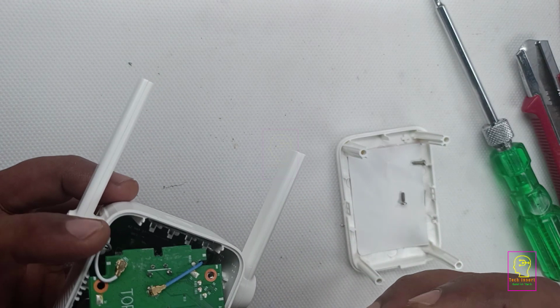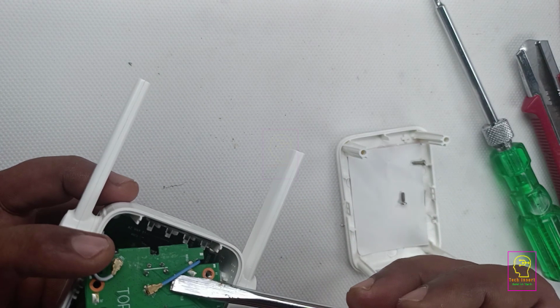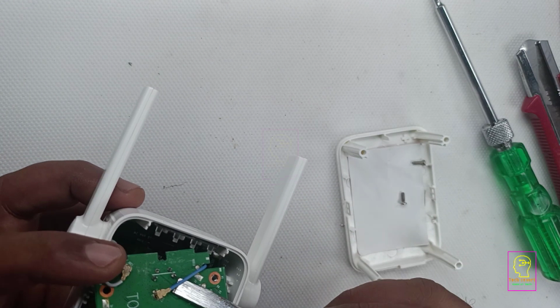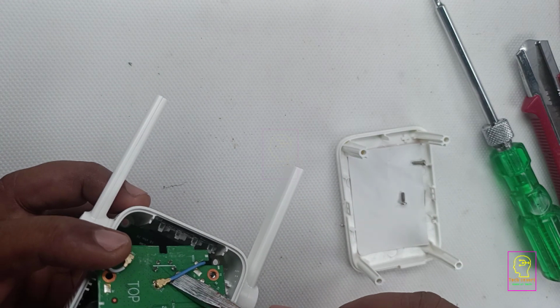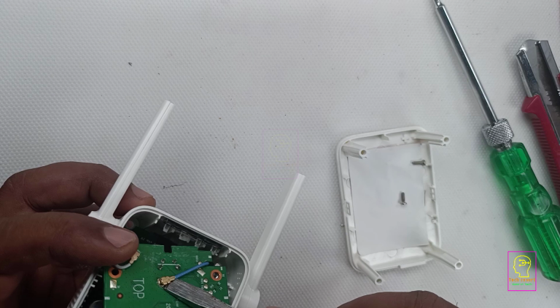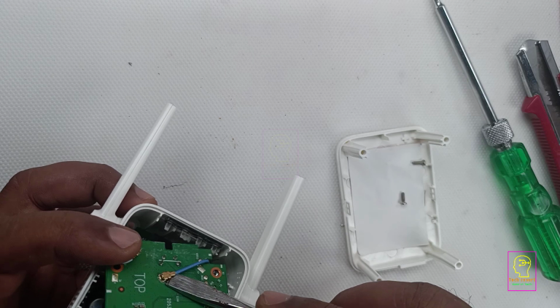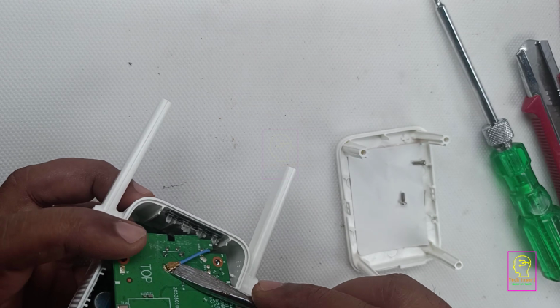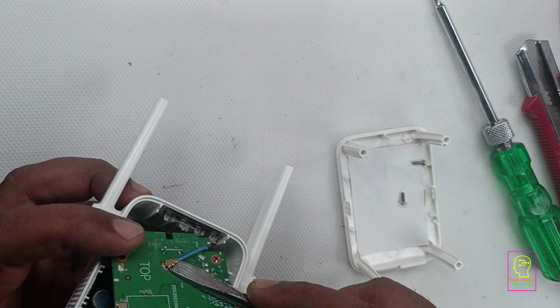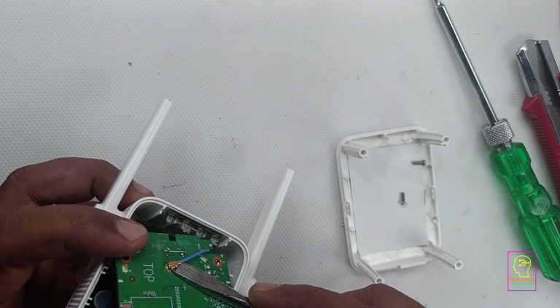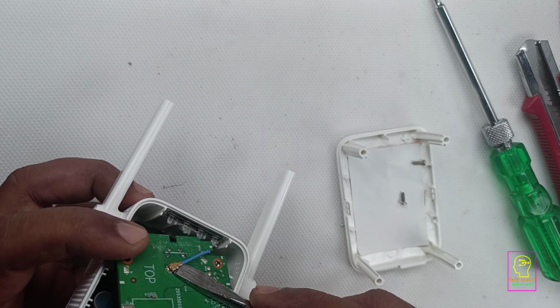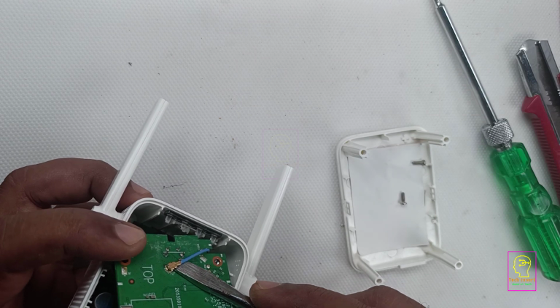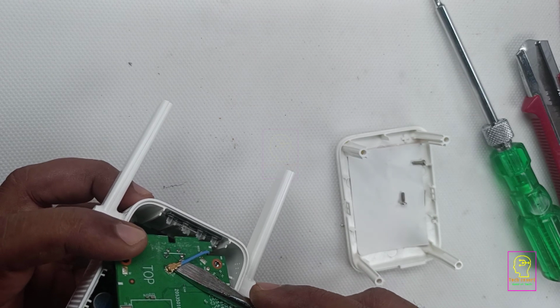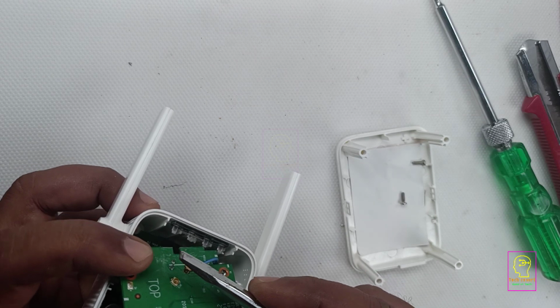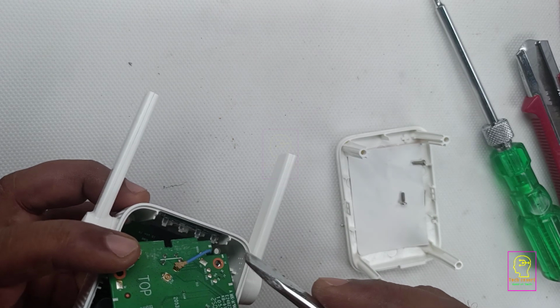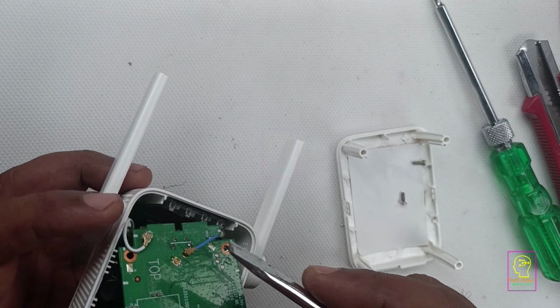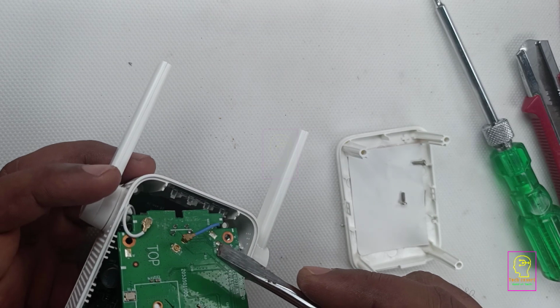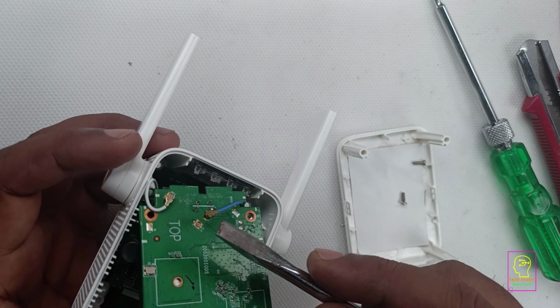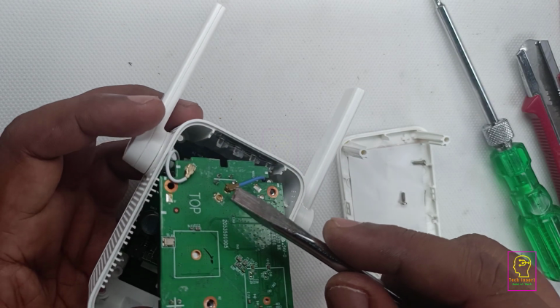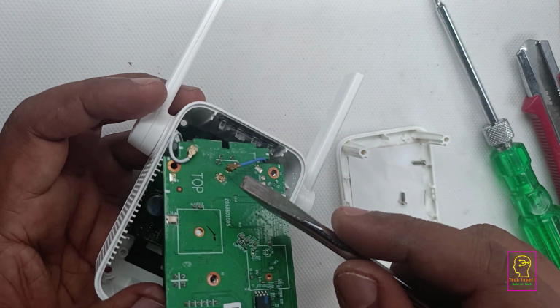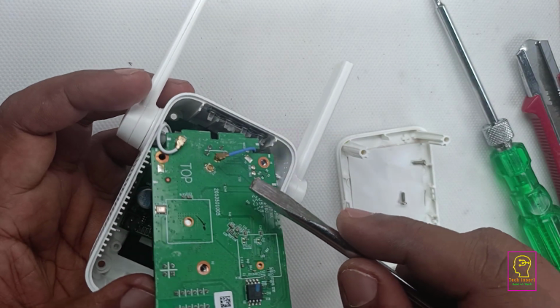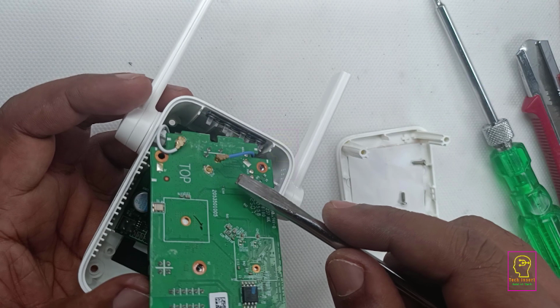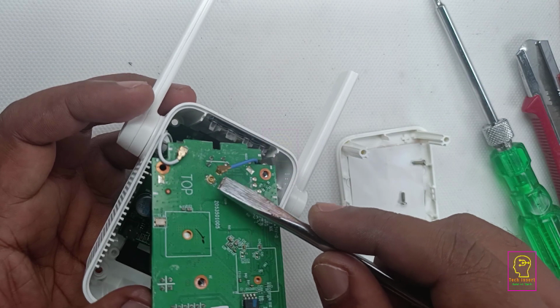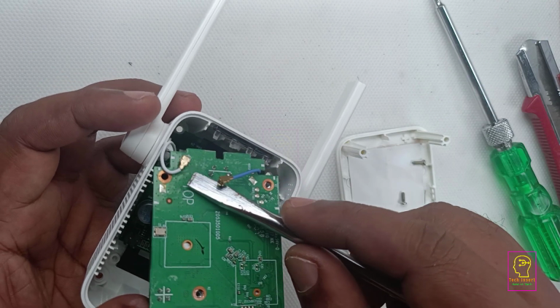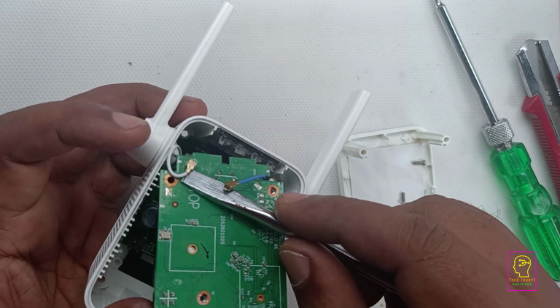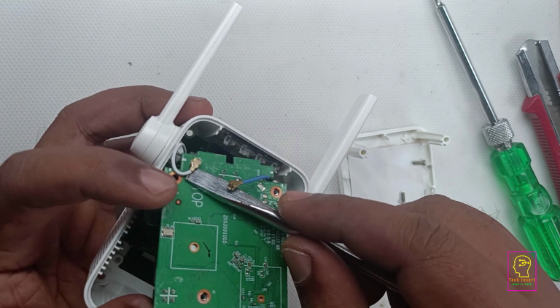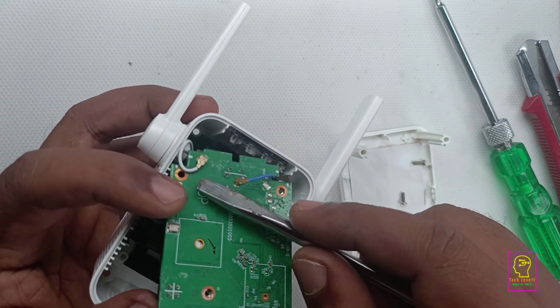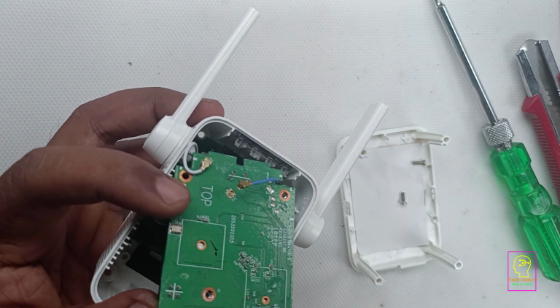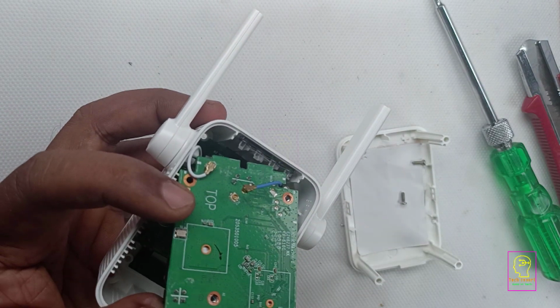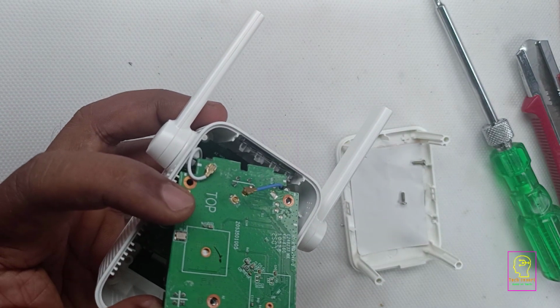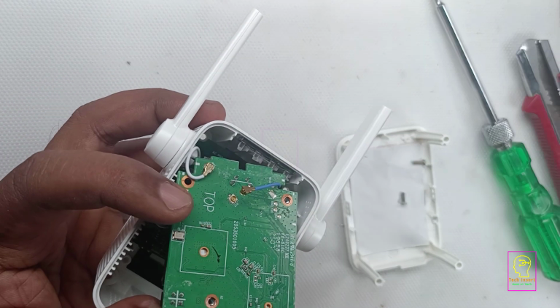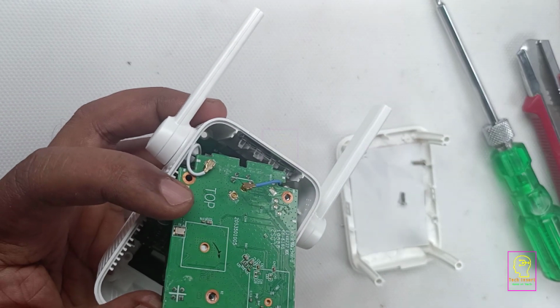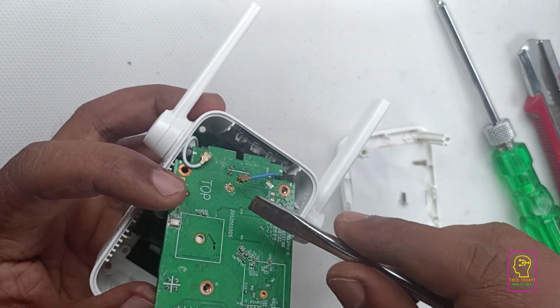This antenna connector is also a type of male and female connection. To disconnect it from the male connector, gently pry it using the tip of a screwdriver.